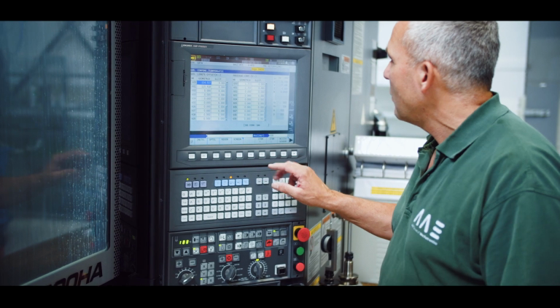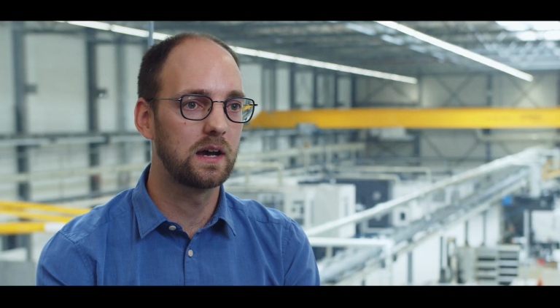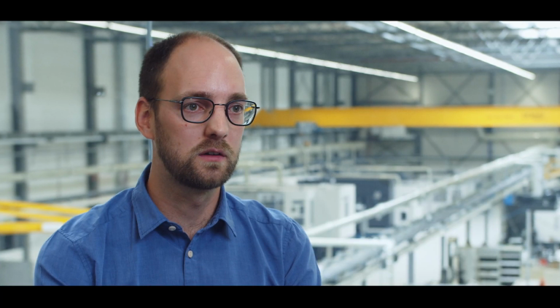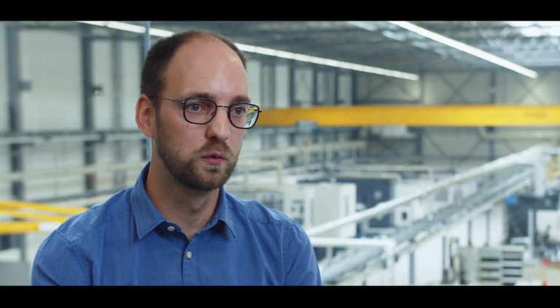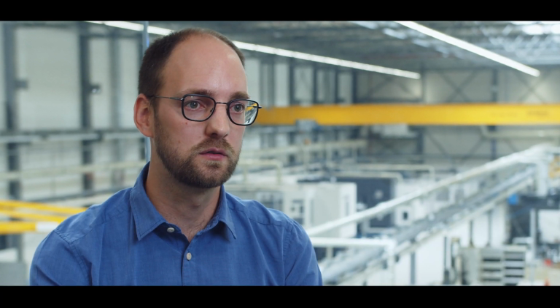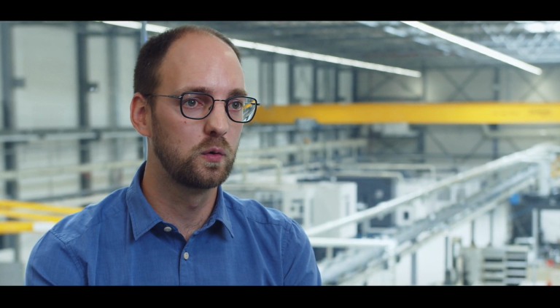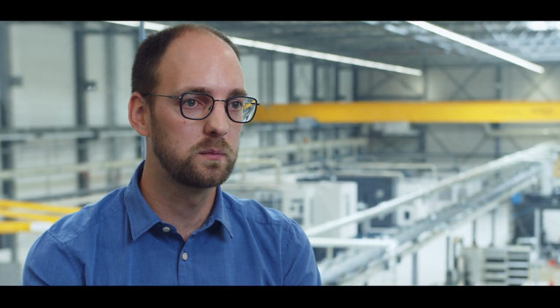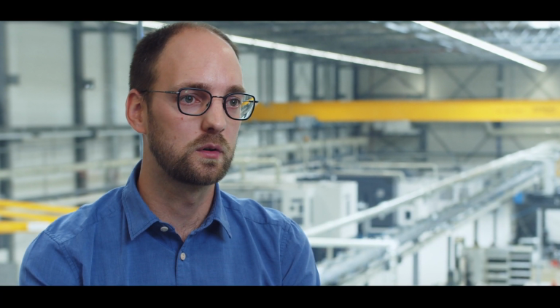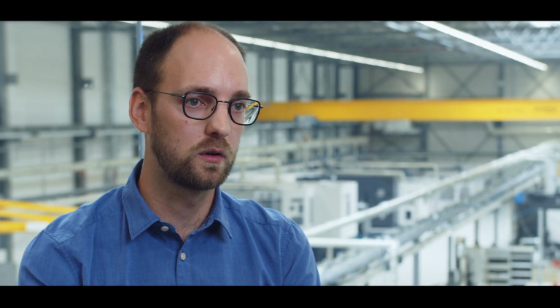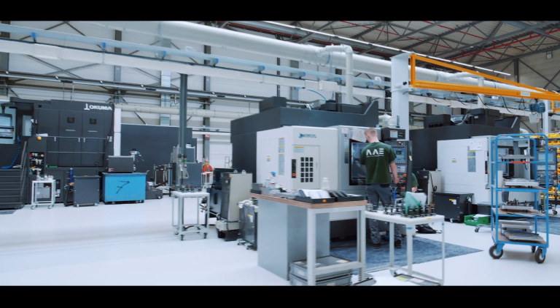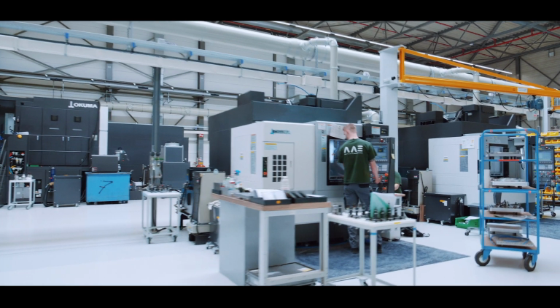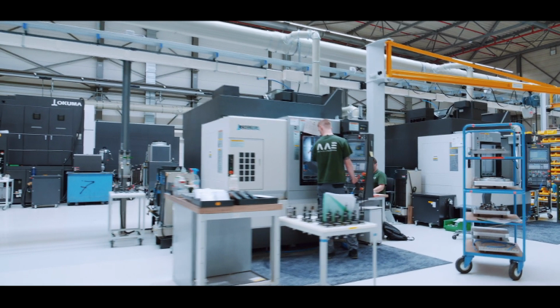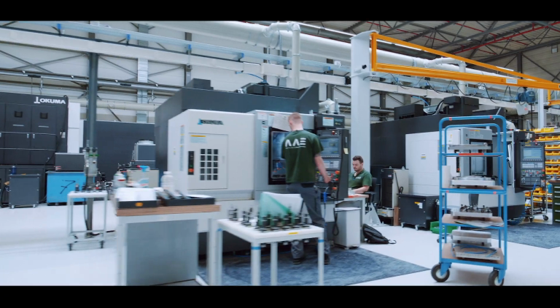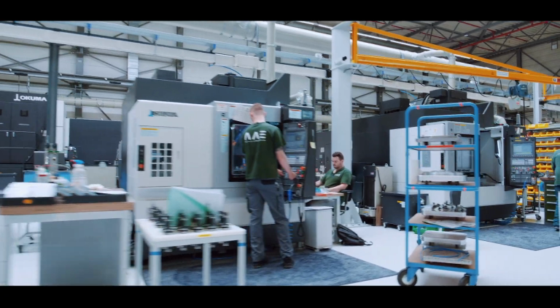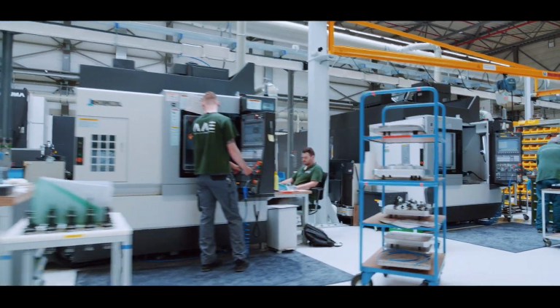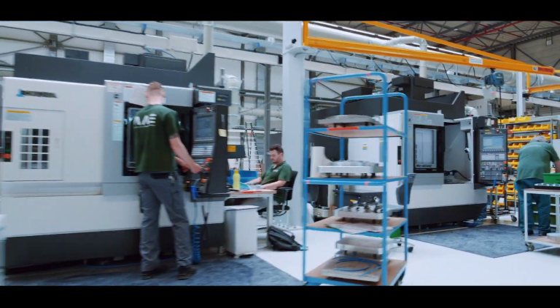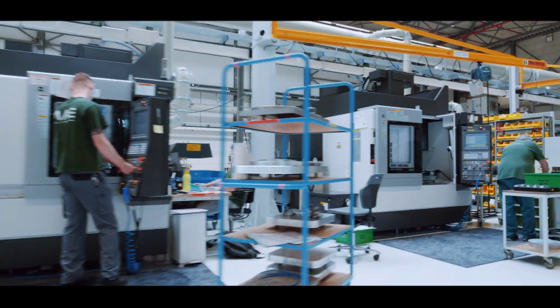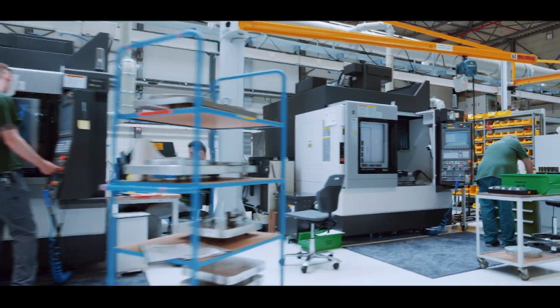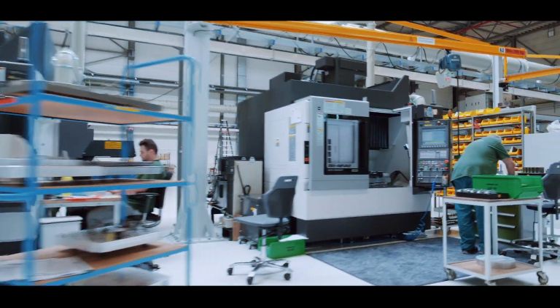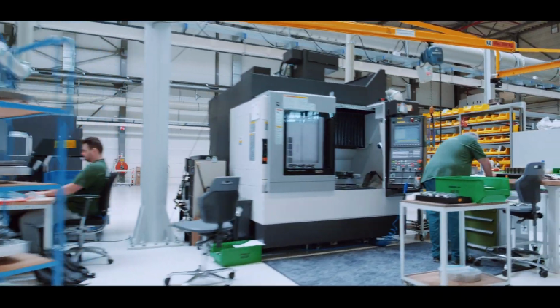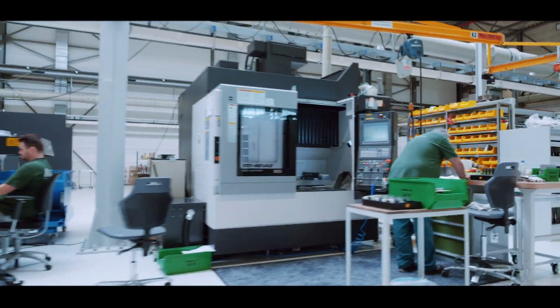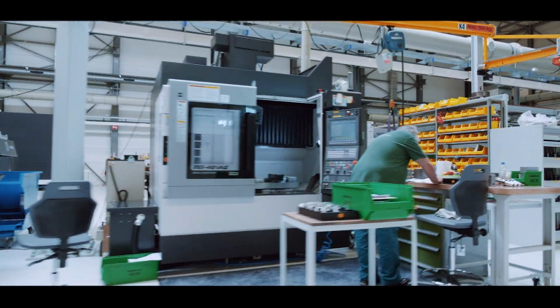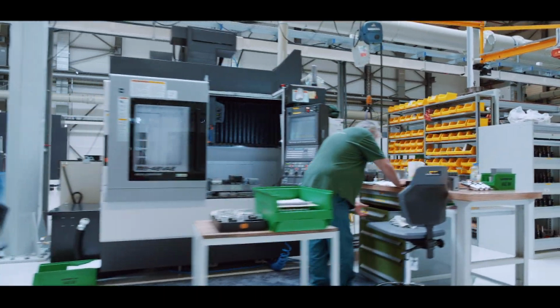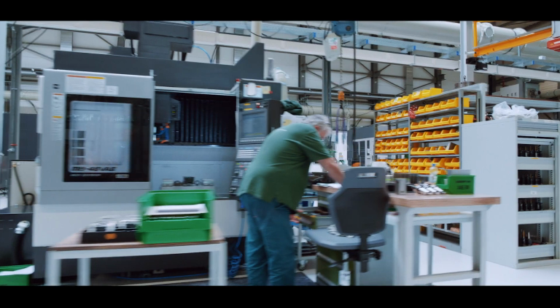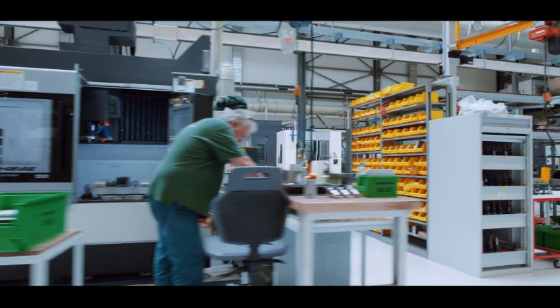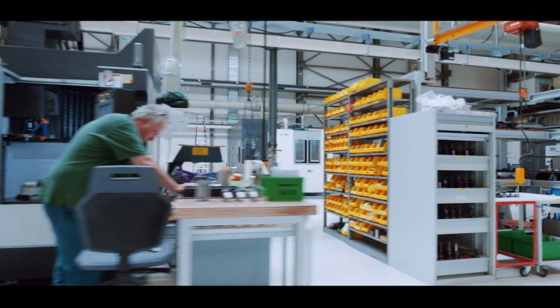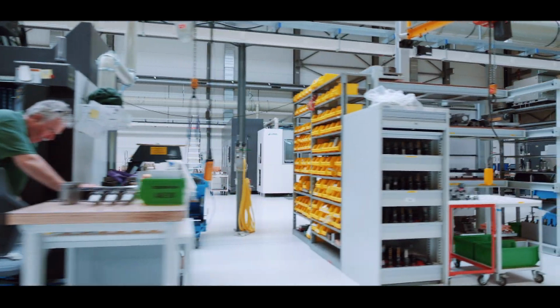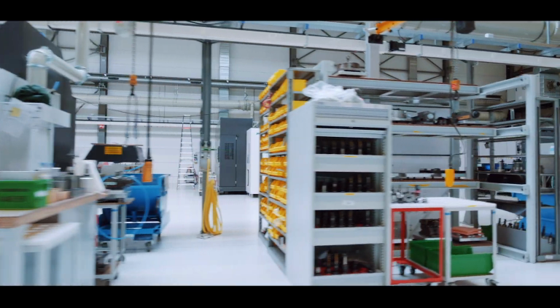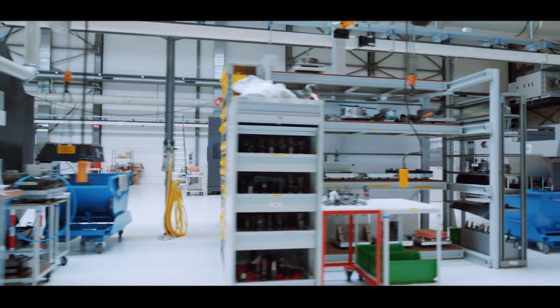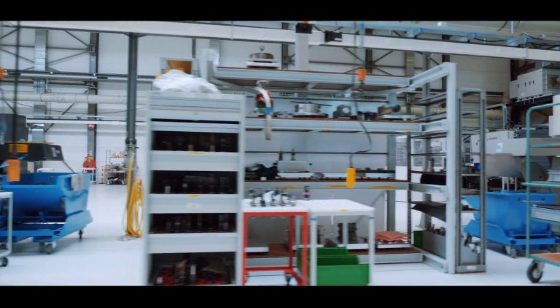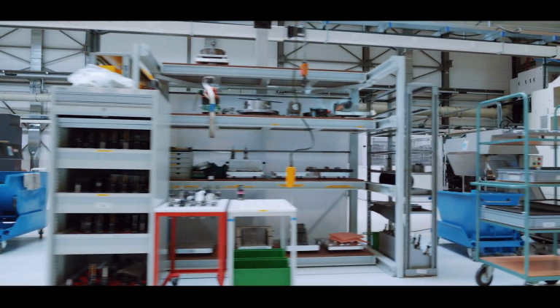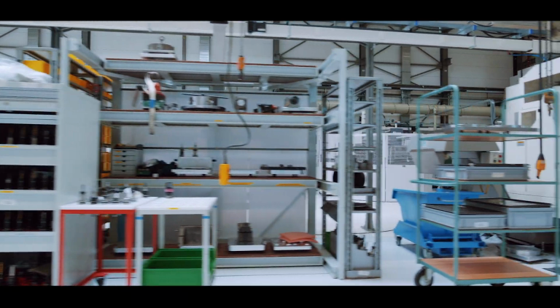At AIA we have the full range of Okuma equipment, from small lathes to 3-axis, 4-axis, 5-axis, vertical and horizontal machining centers, and multi-tasking machines. We need that full range to cover the specific needs of our customers.